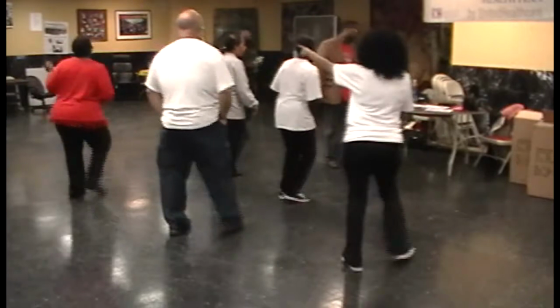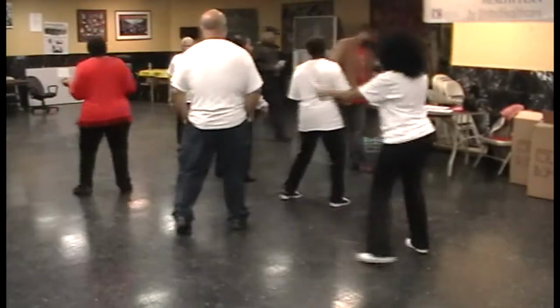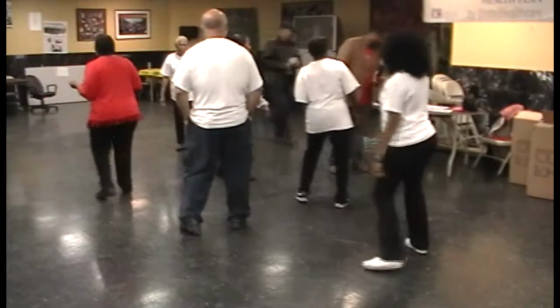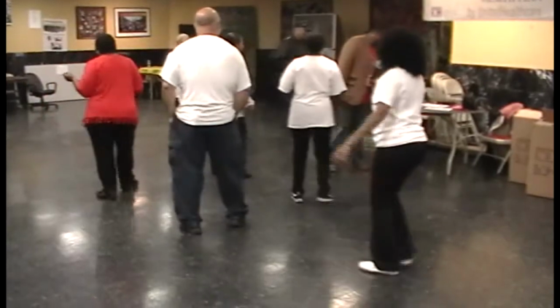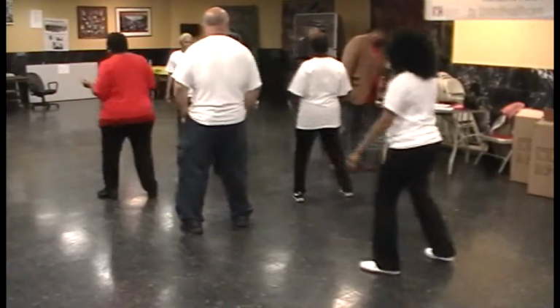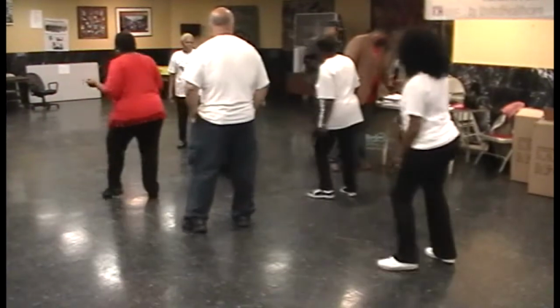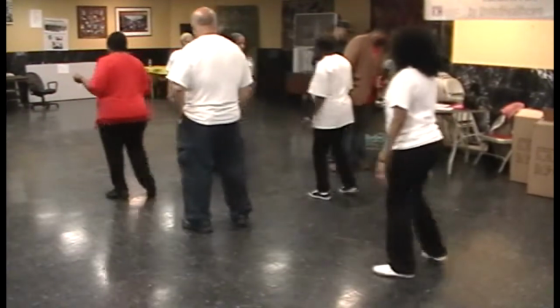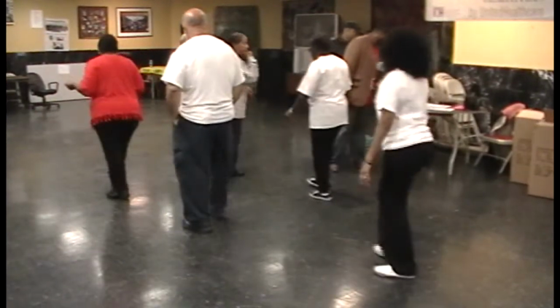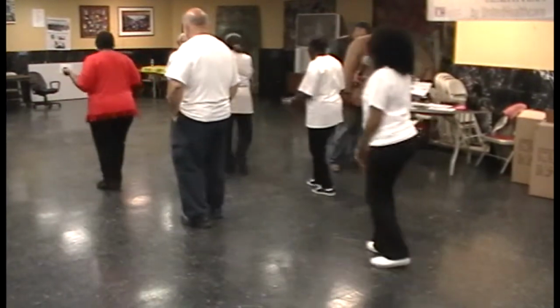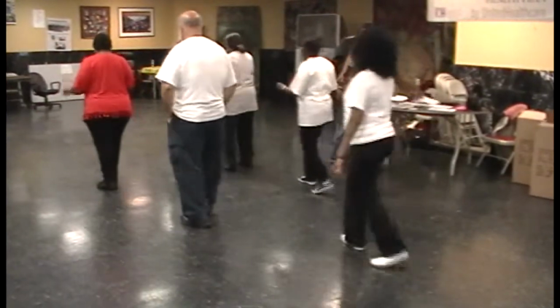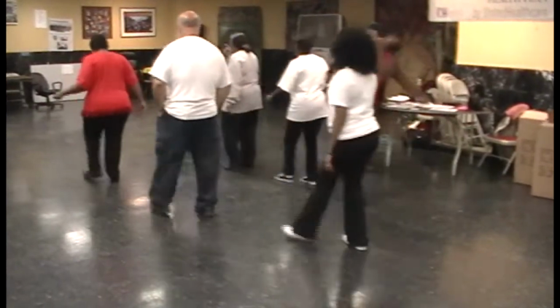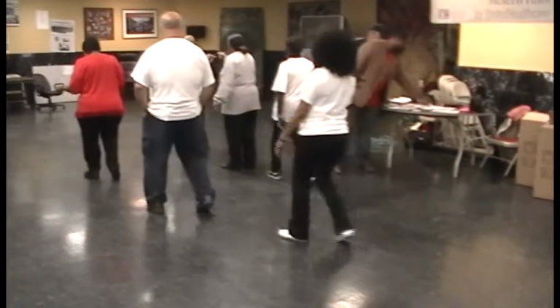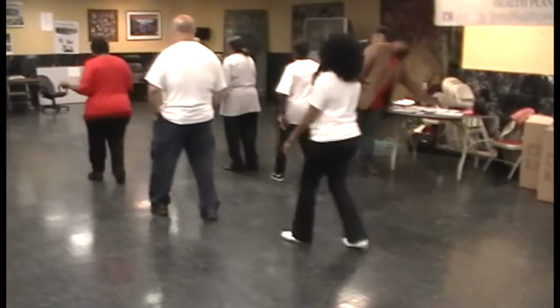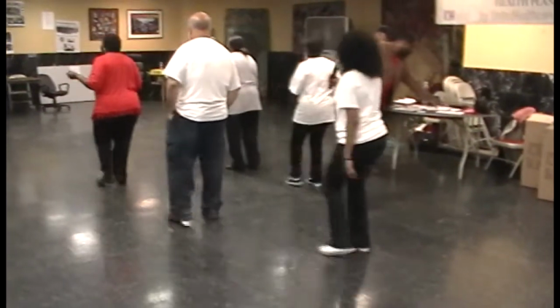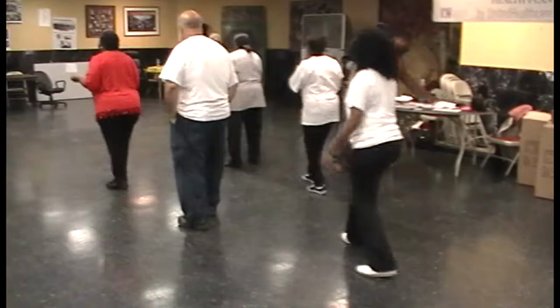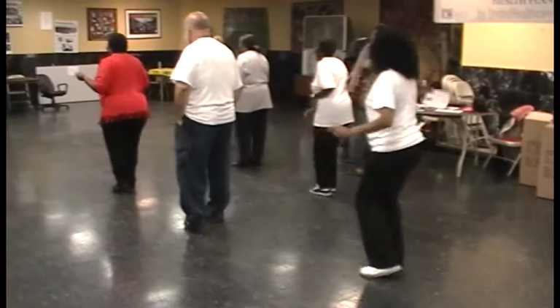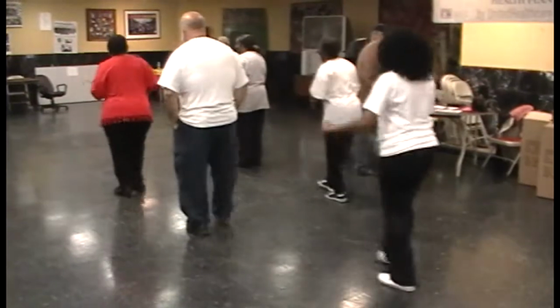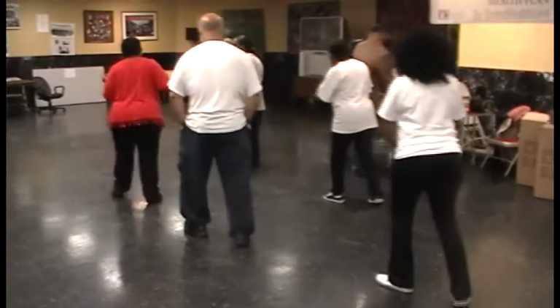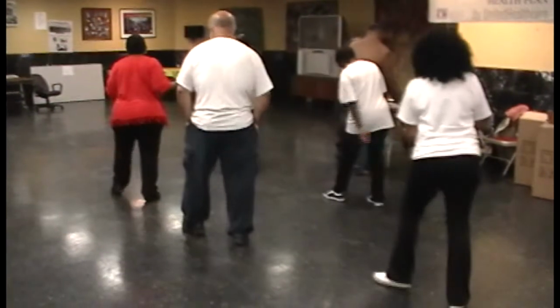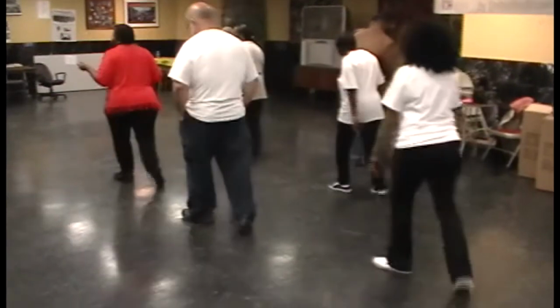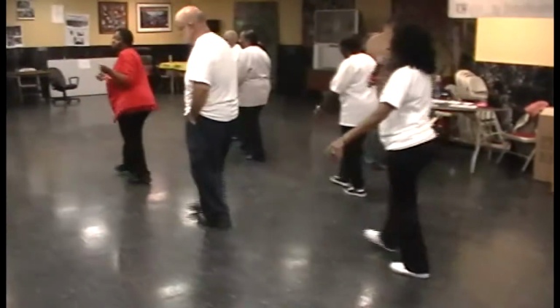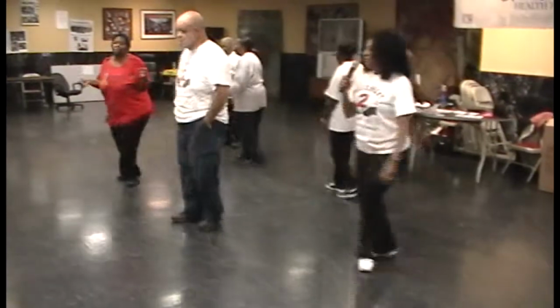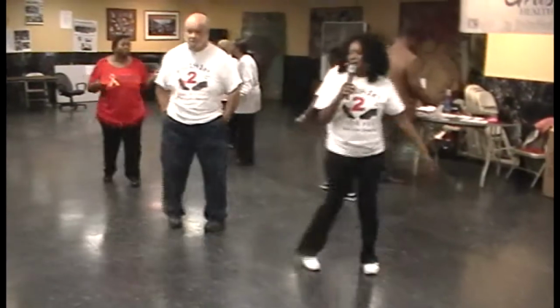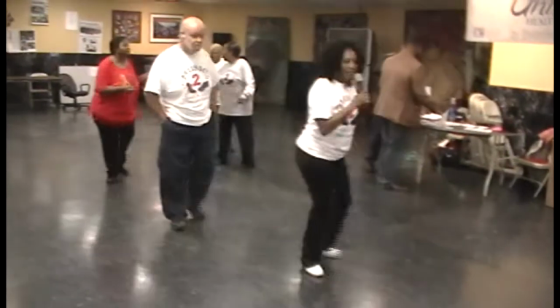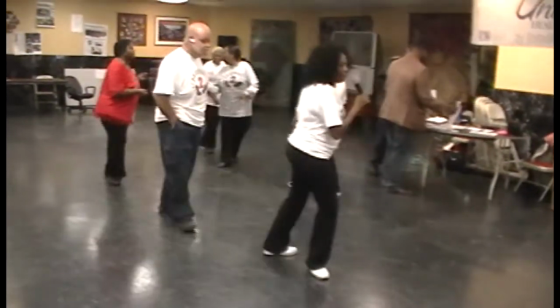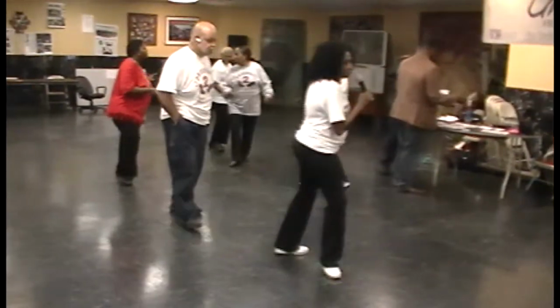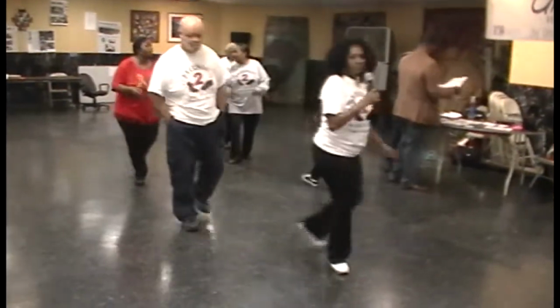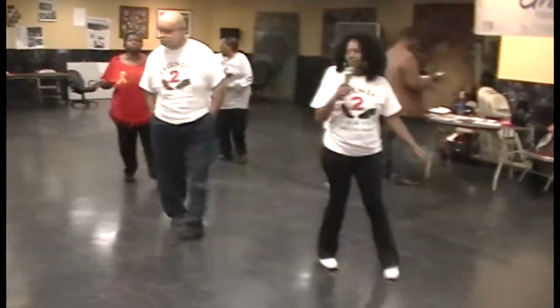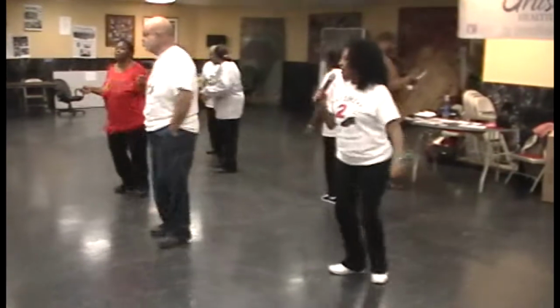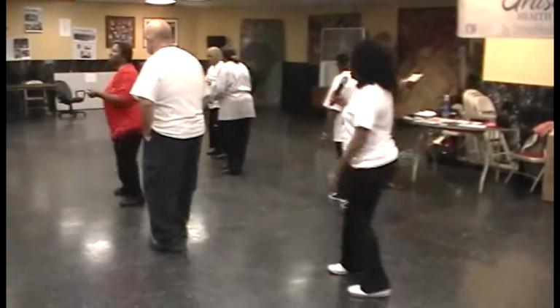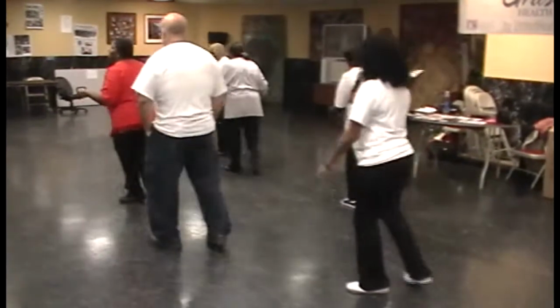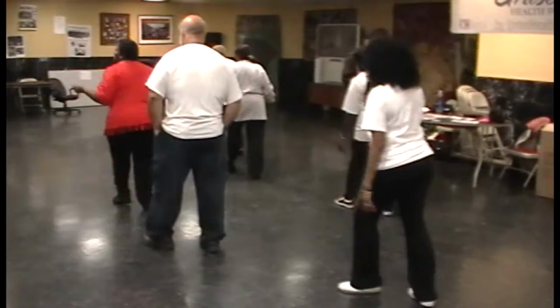One, two, three, four, cha-cha up on the left. Cha-cha back on the right hand turn. Back and back.